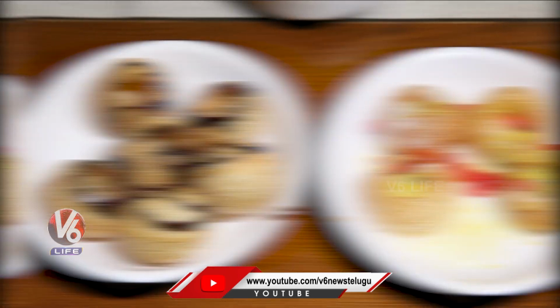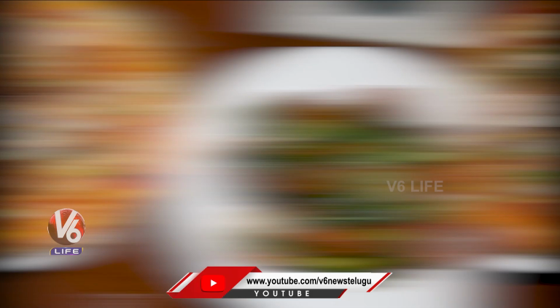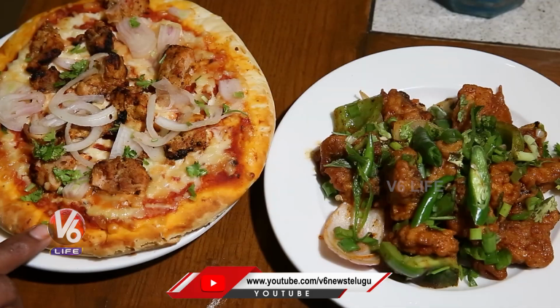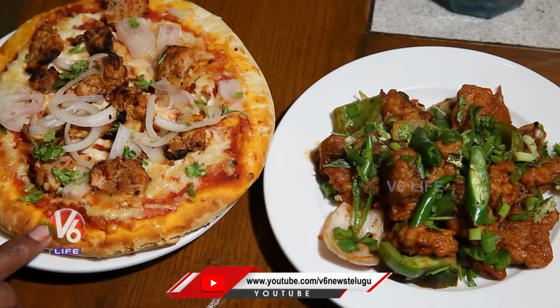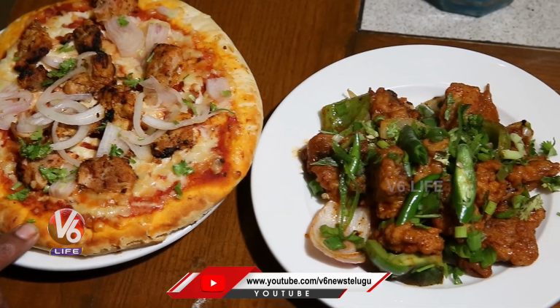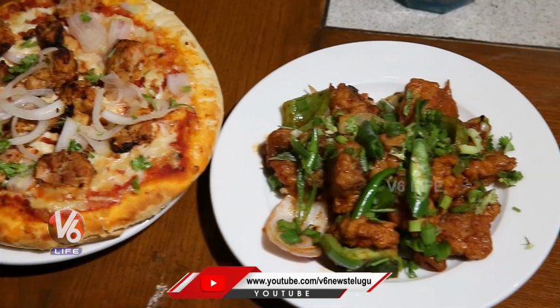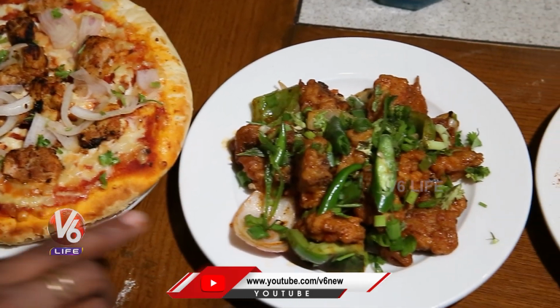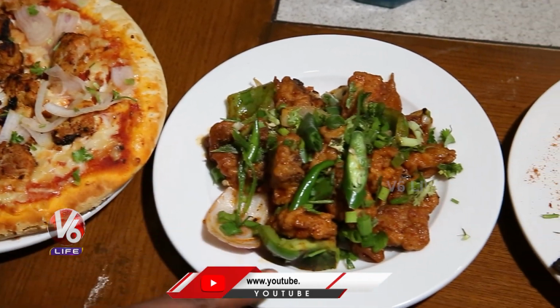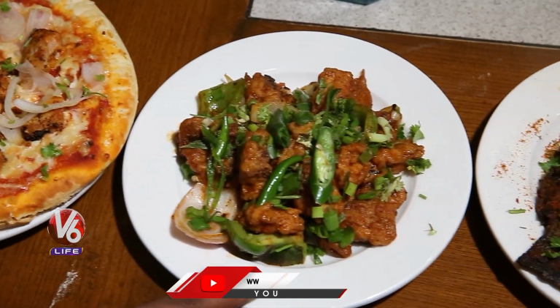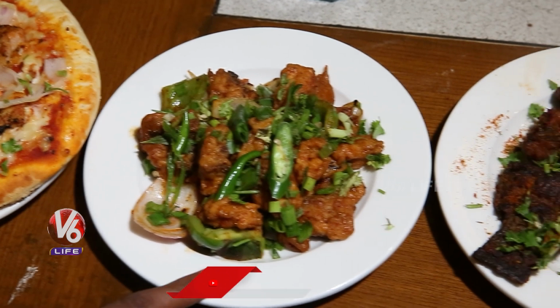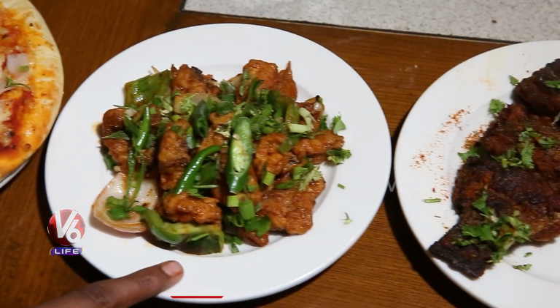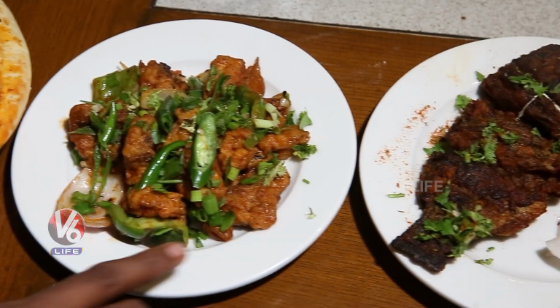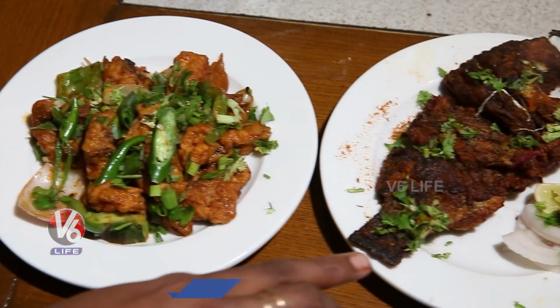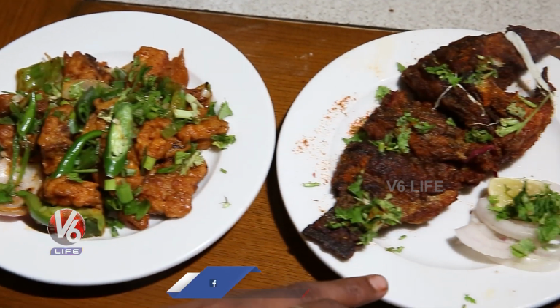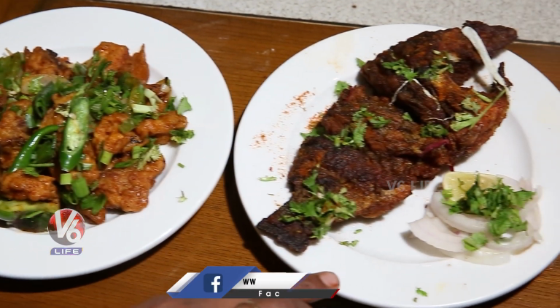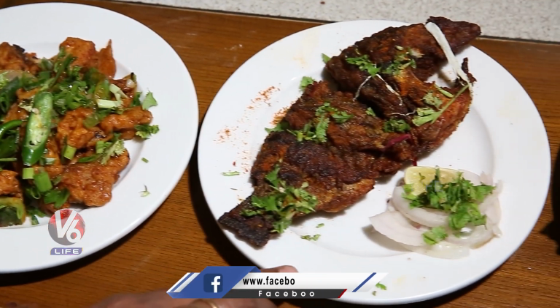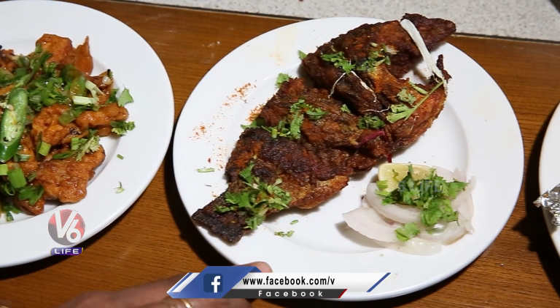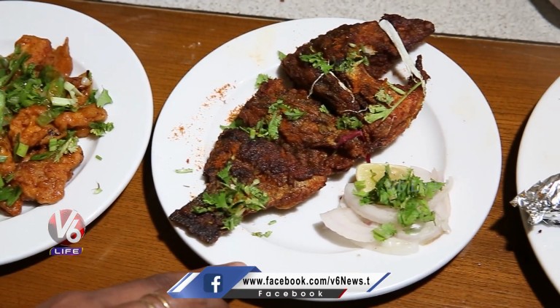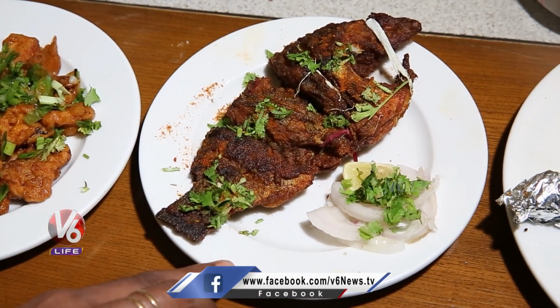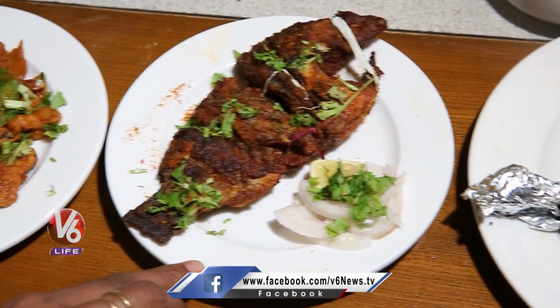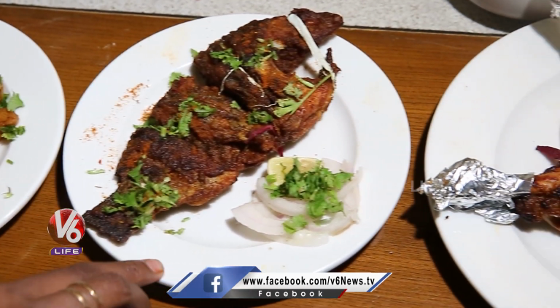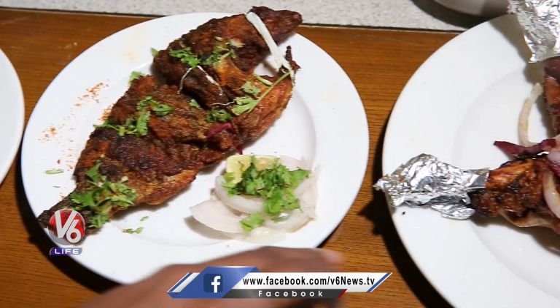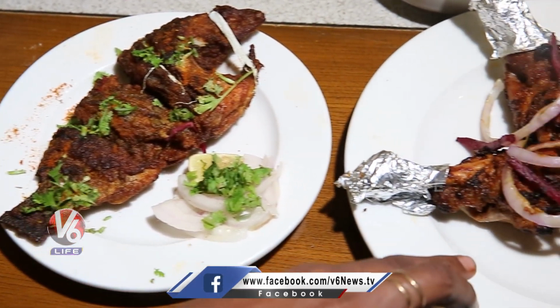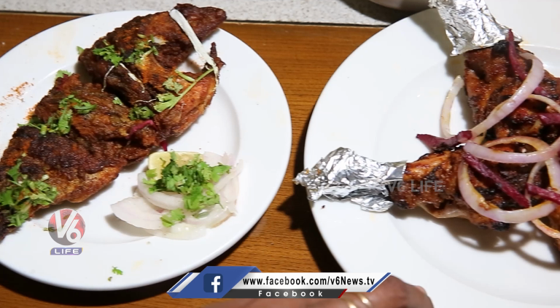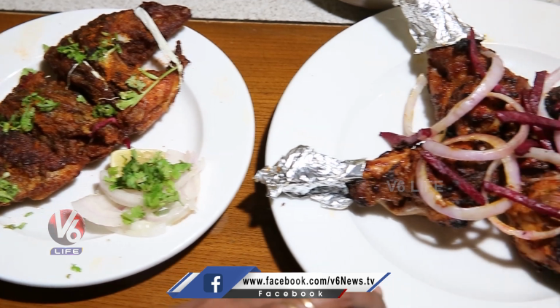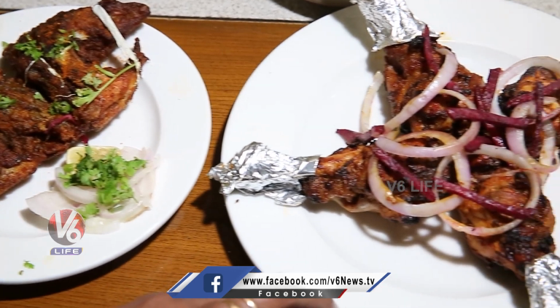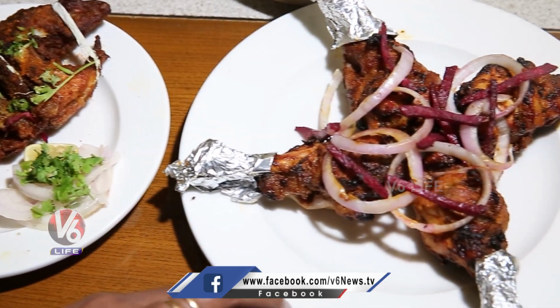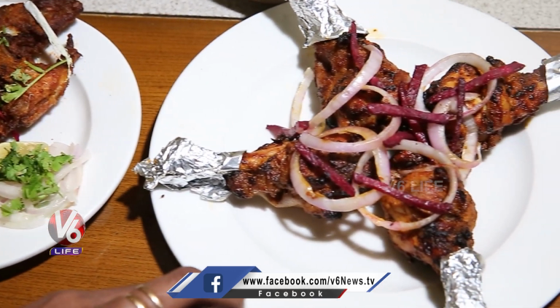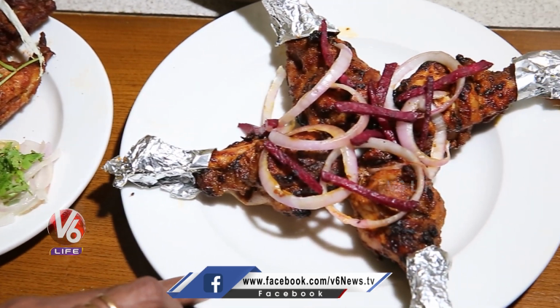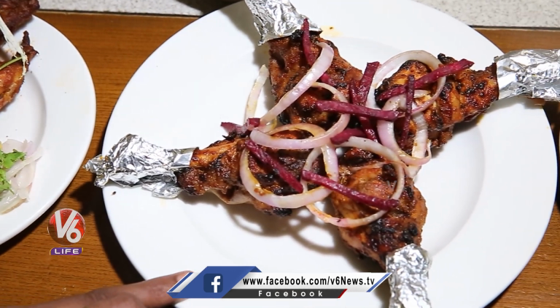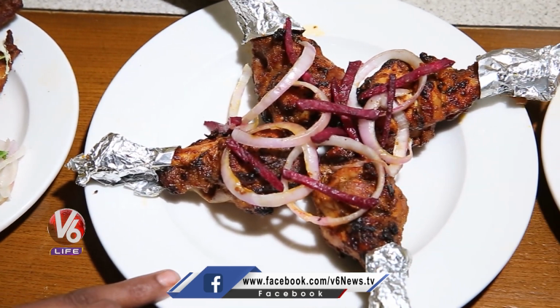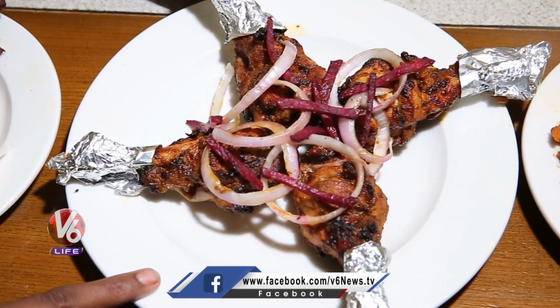This is the chicken pizza, this one is chili fish, this one is tawa fish fry, and this one is chicken tangri.